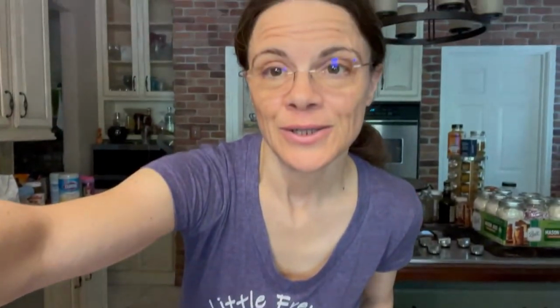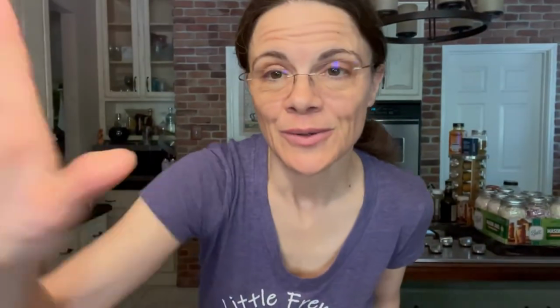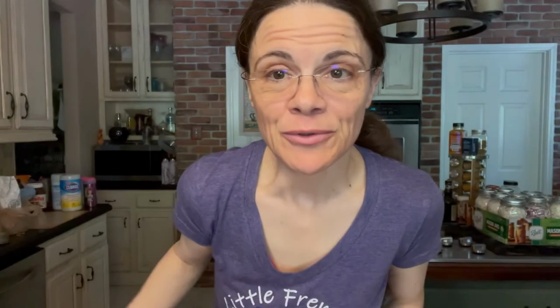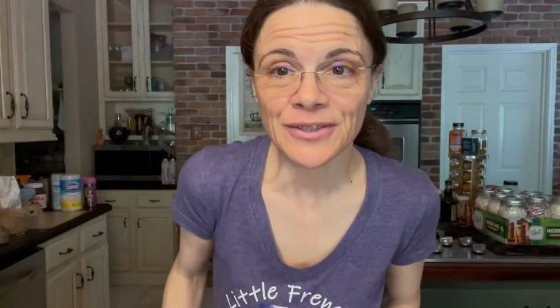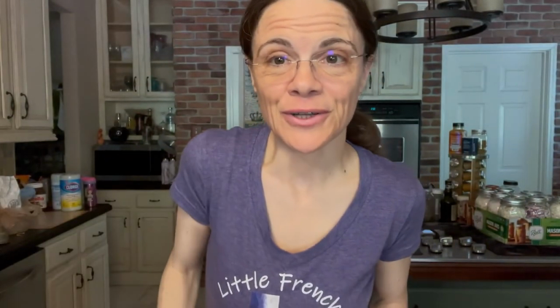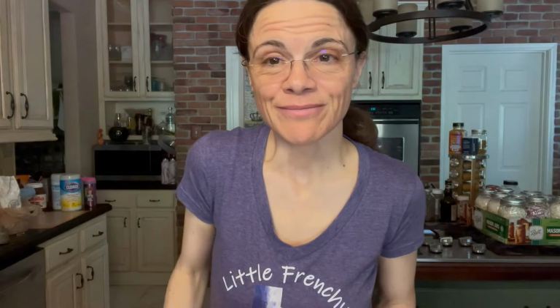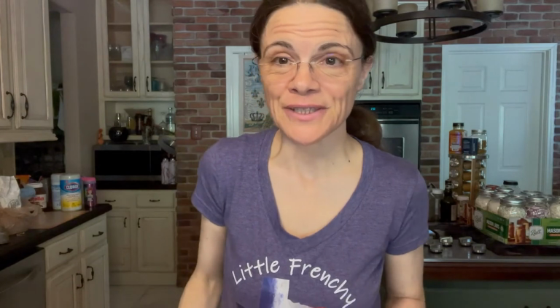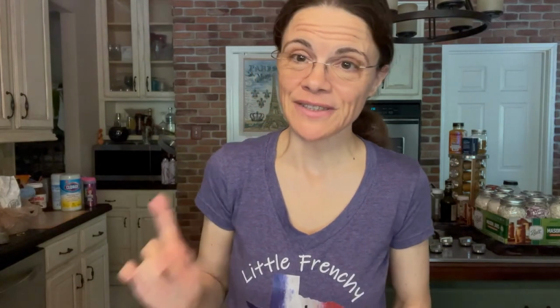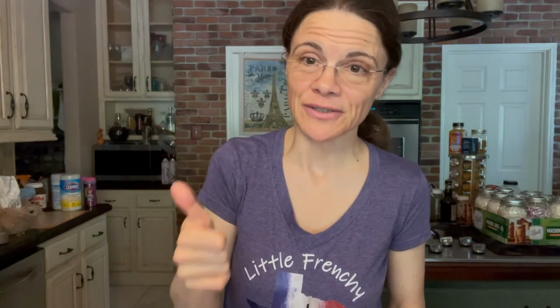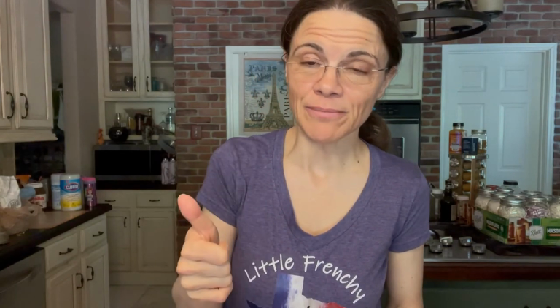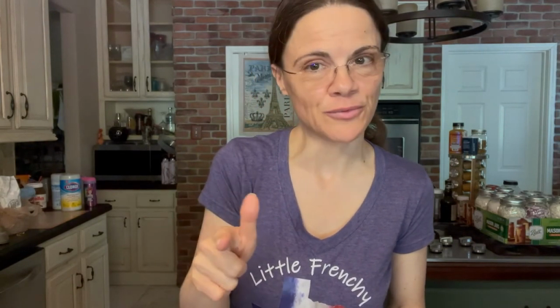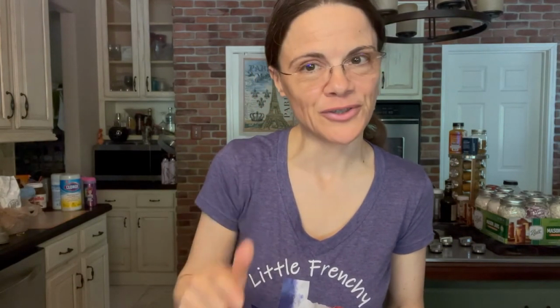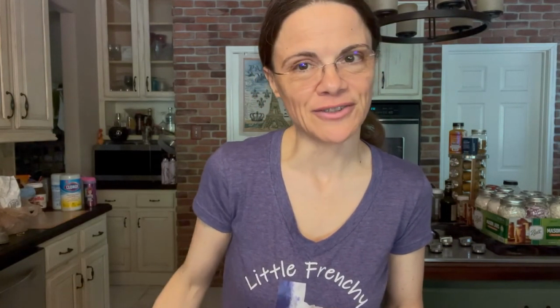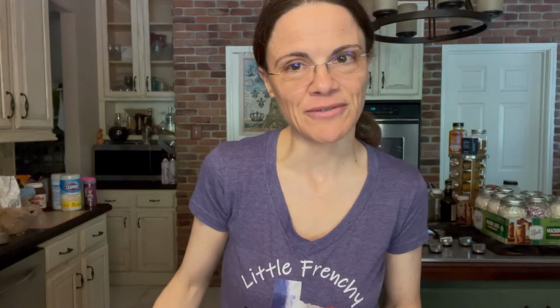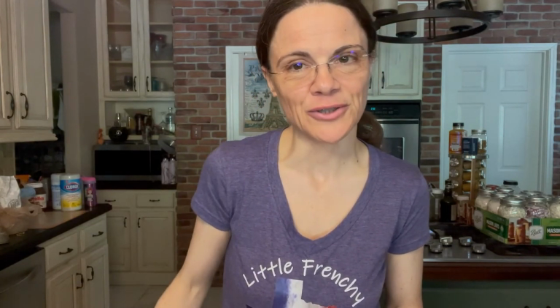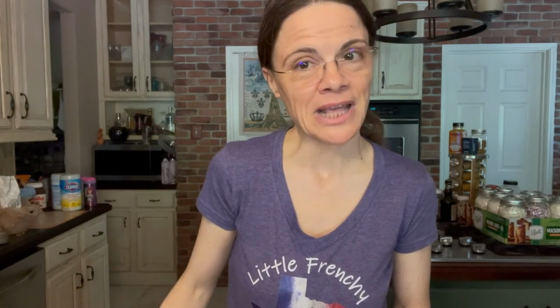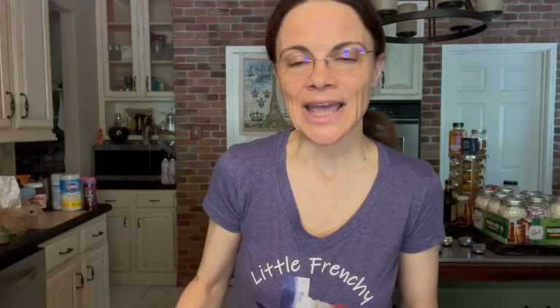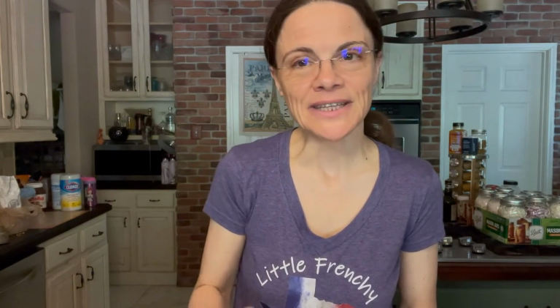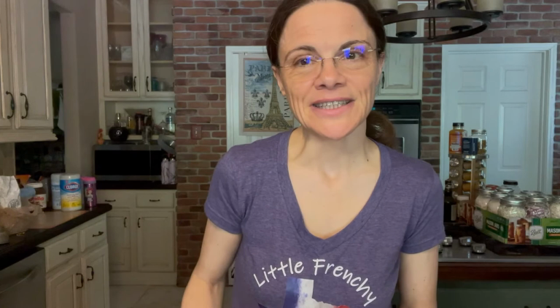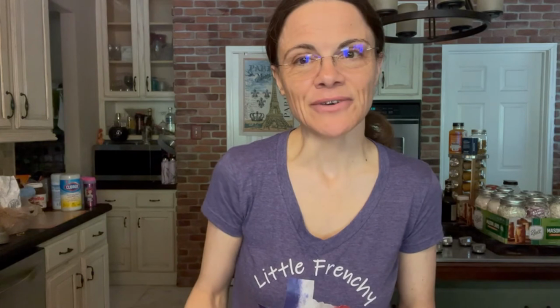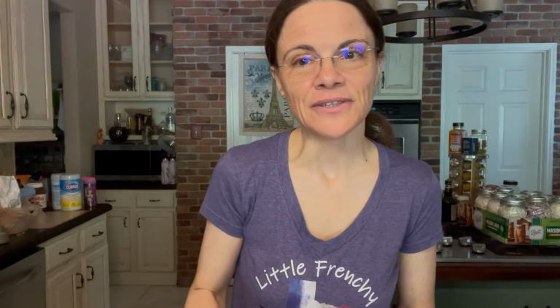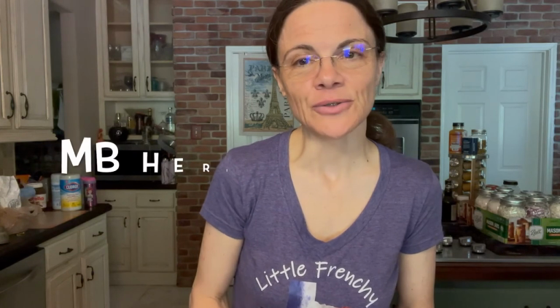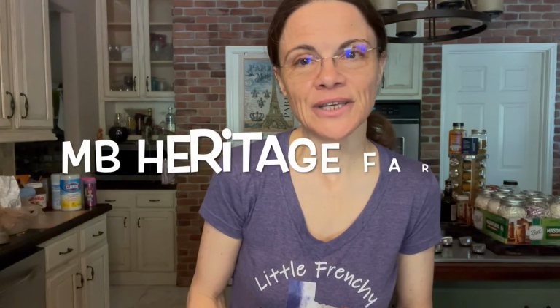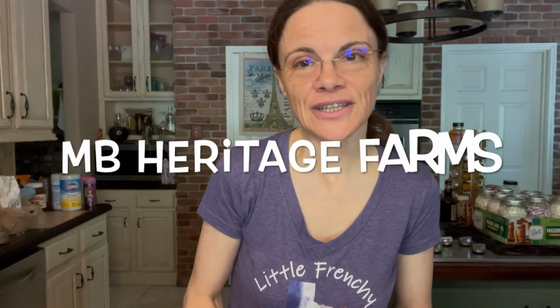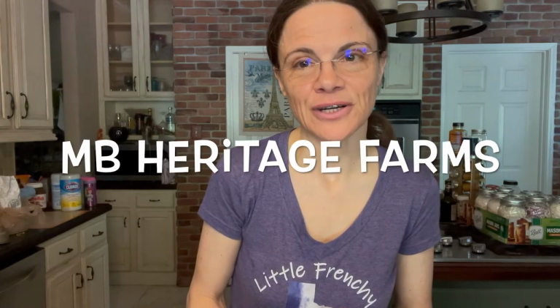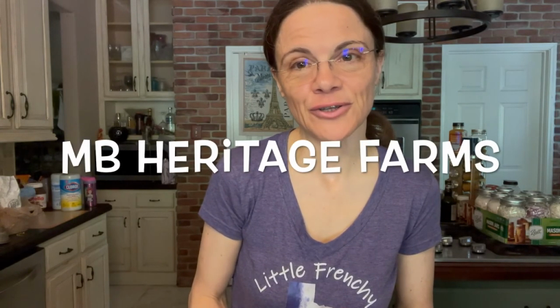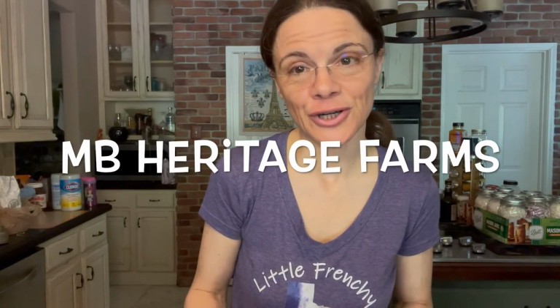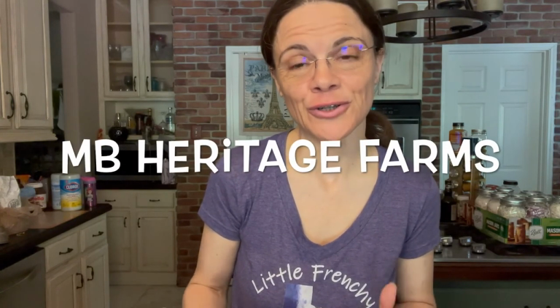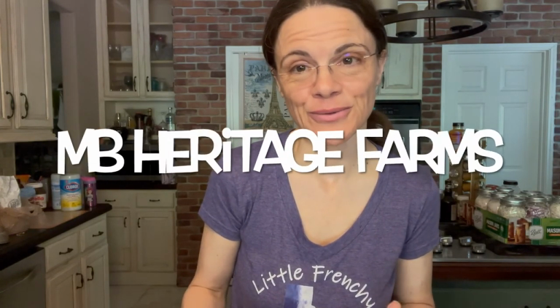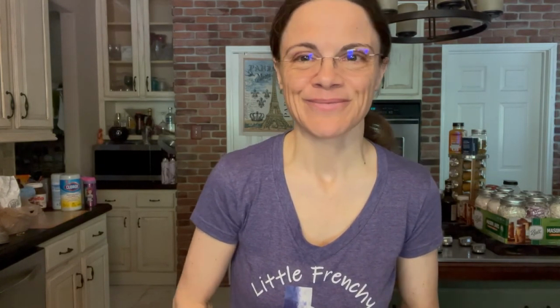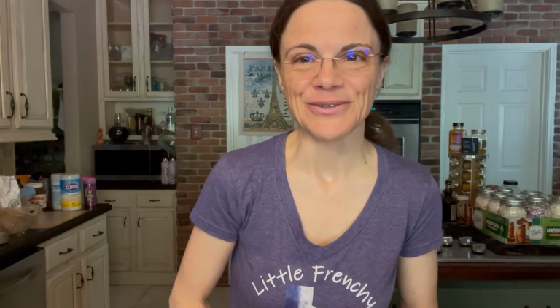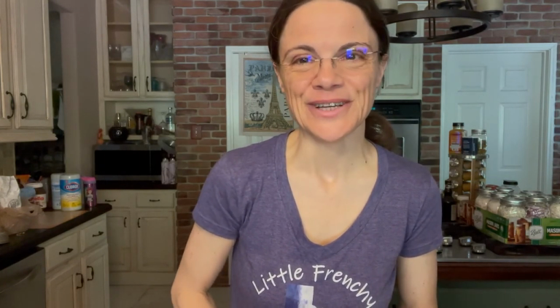I hope you found this useful! If you did, please give it a thumbs up and subscribe to the channel if you haven't done so. Please give a visit to MB Heritage Farms — the garden guru. Thank you so much!